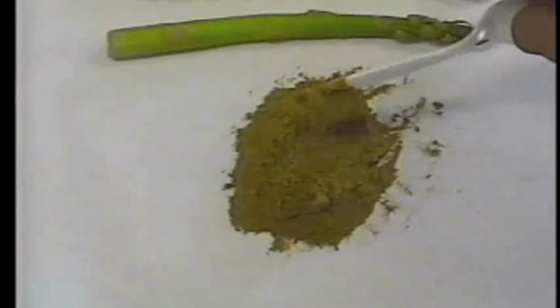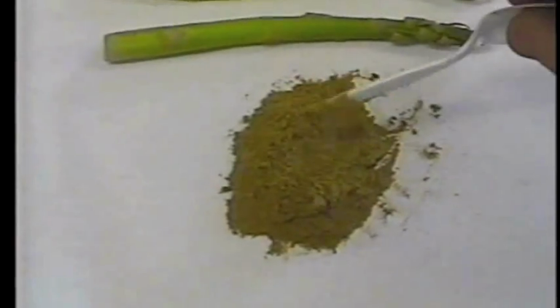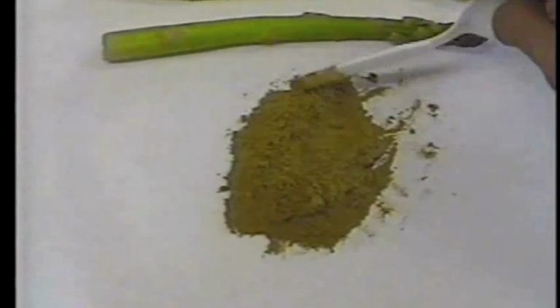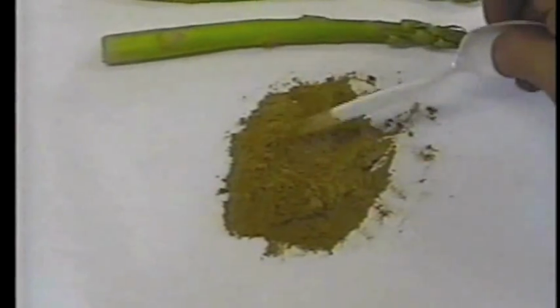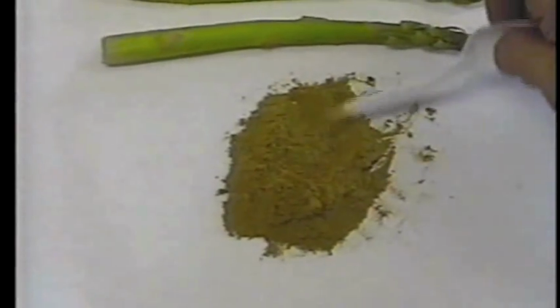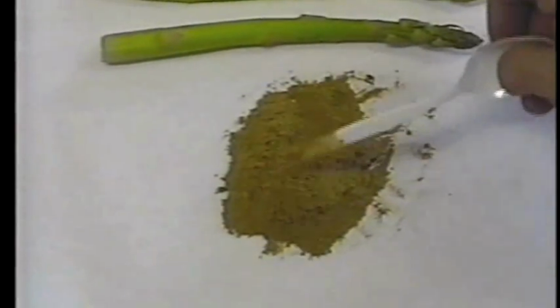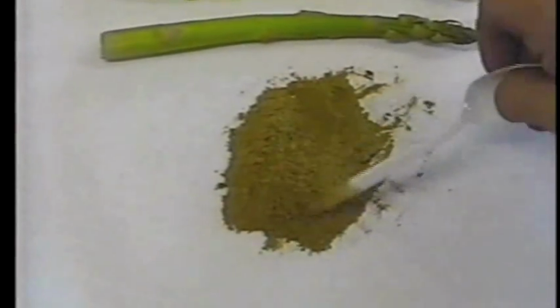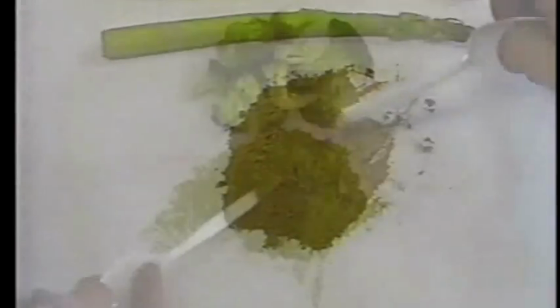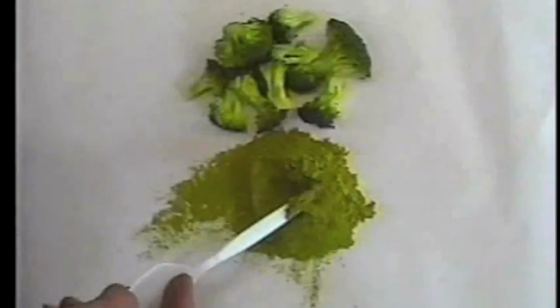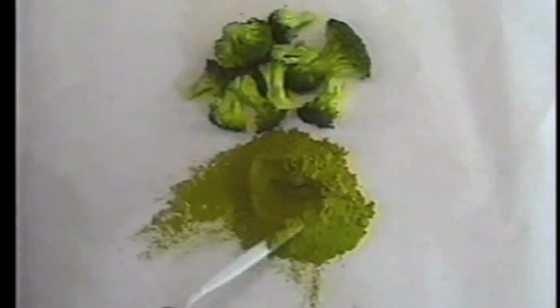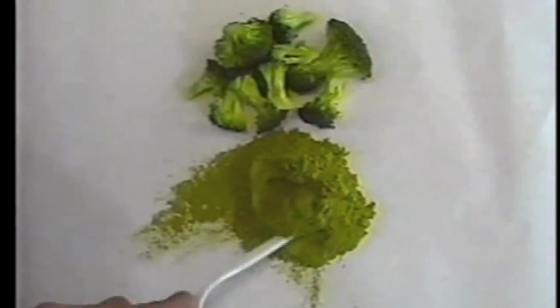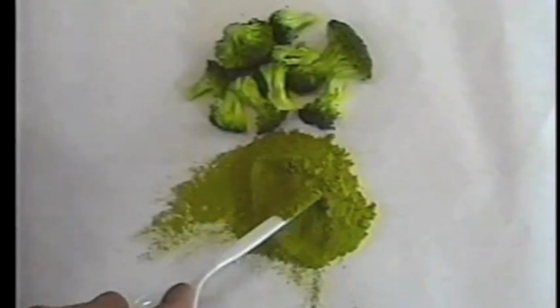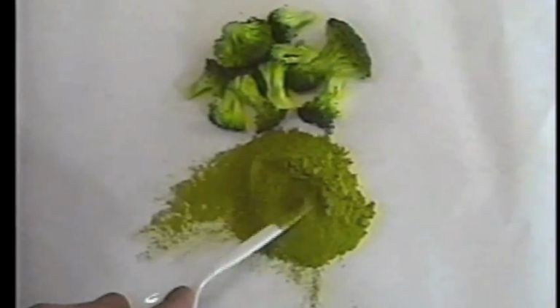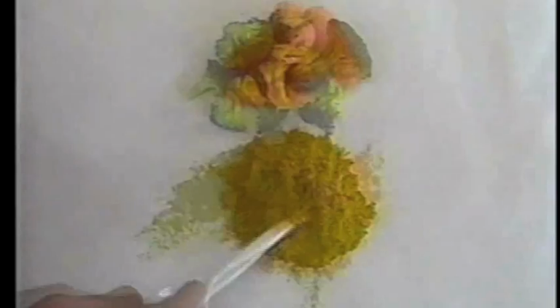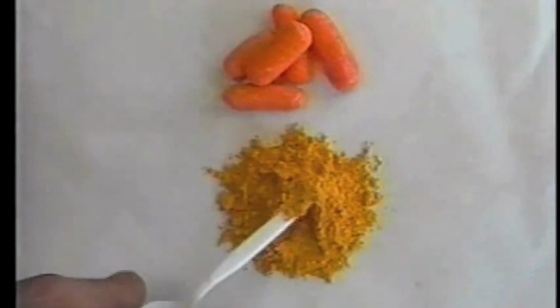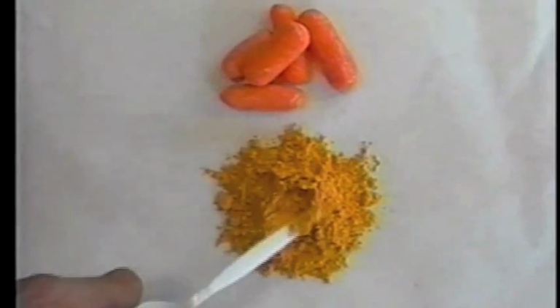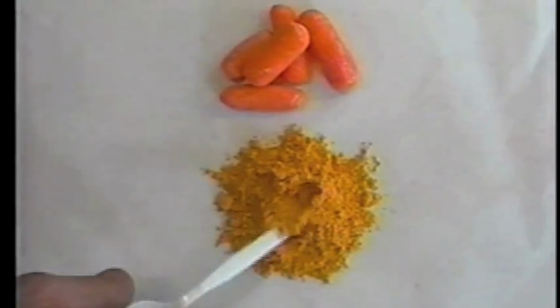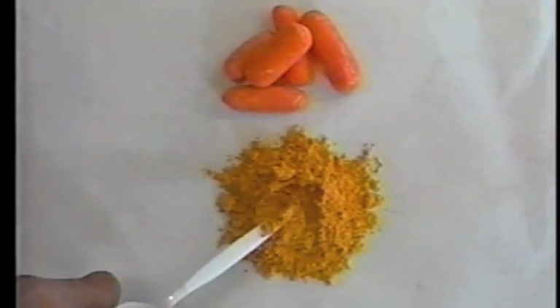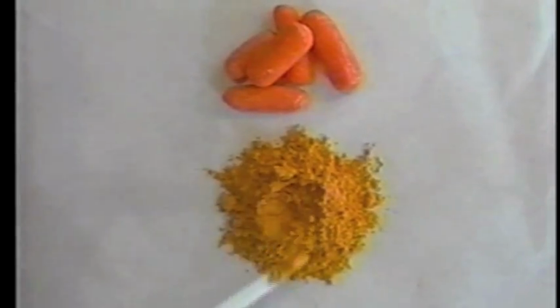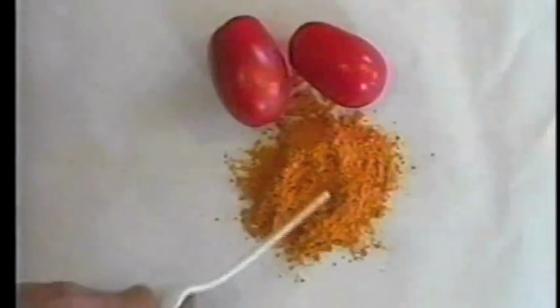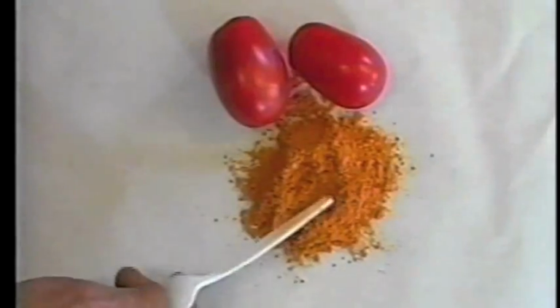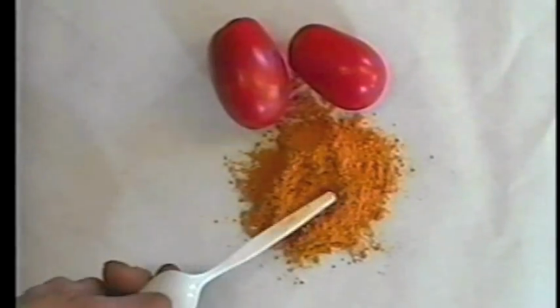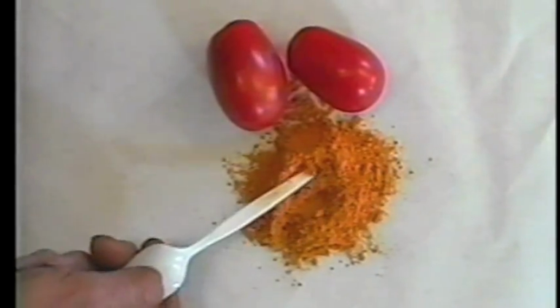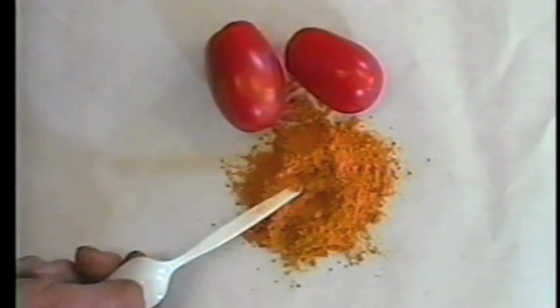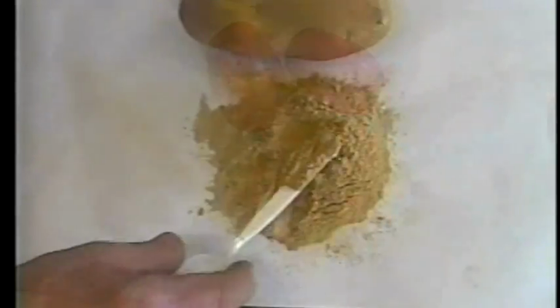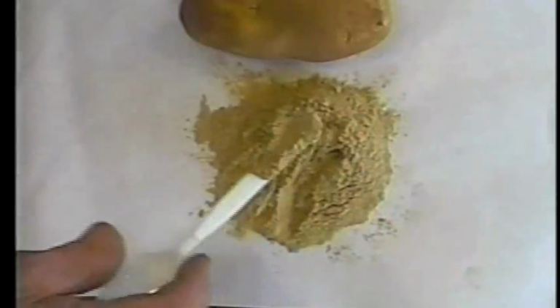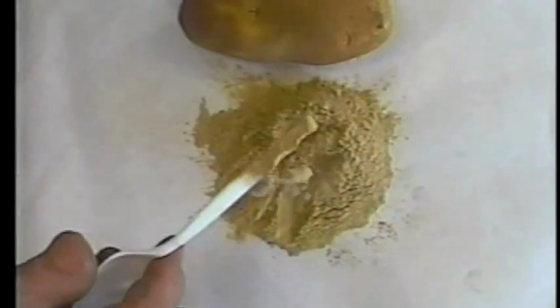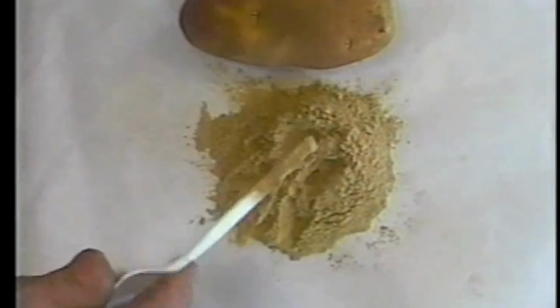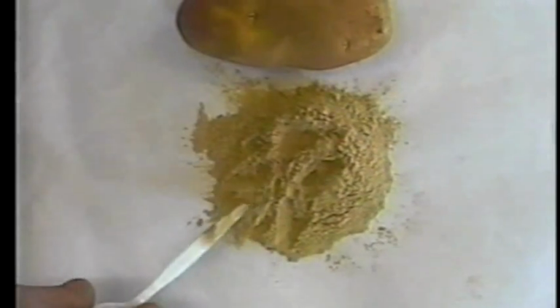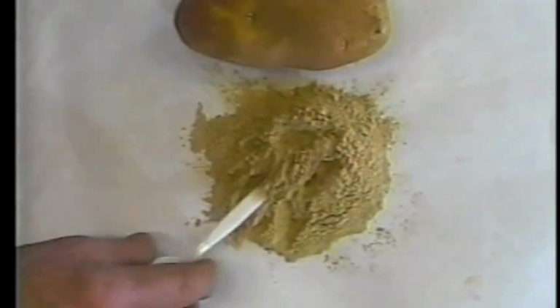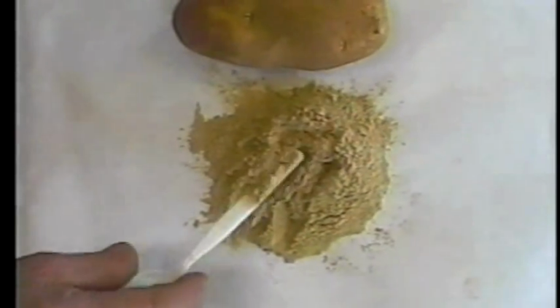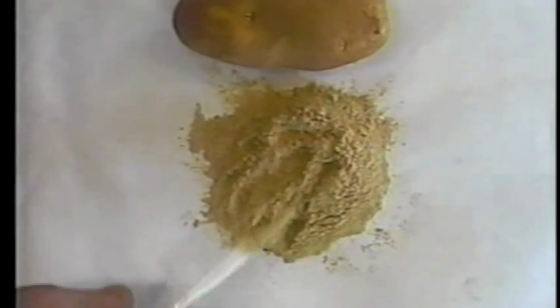Raw vegetables like asparagus, broccoli, carrots, peppers, and potatoes can be converted to dry products.